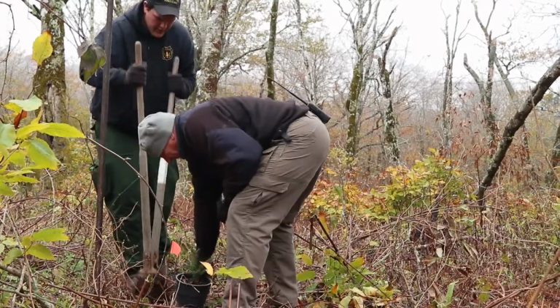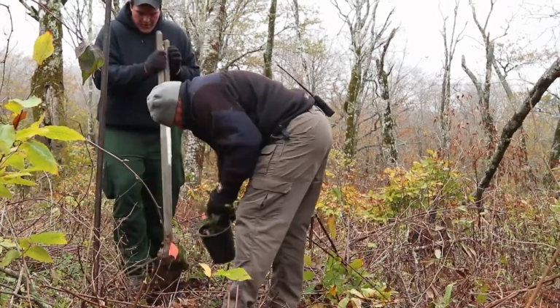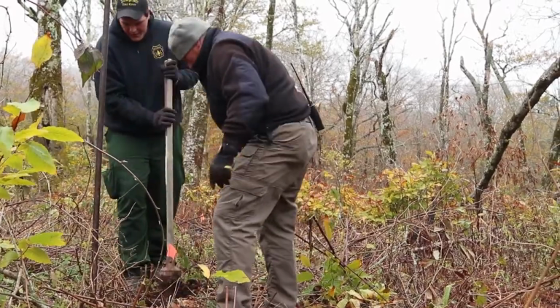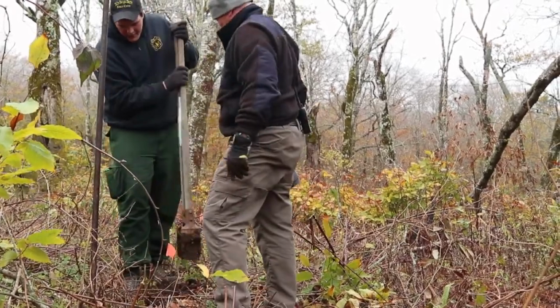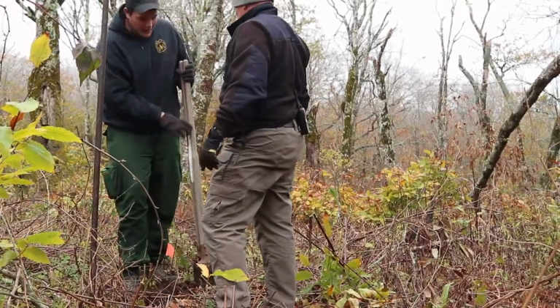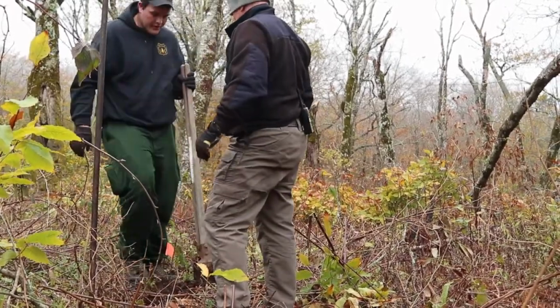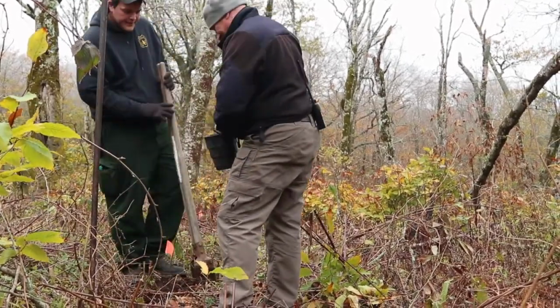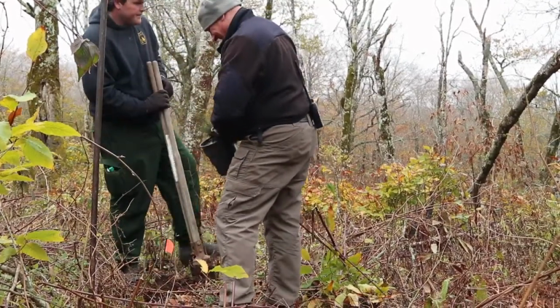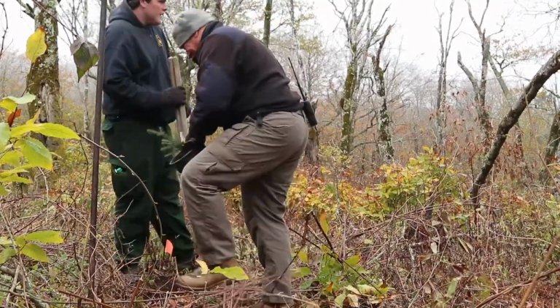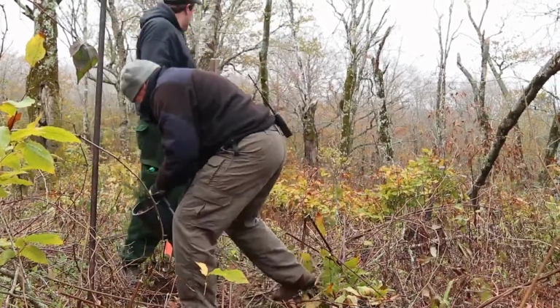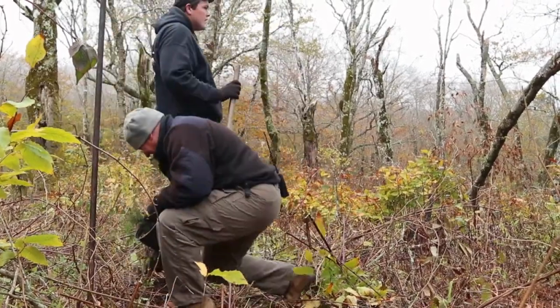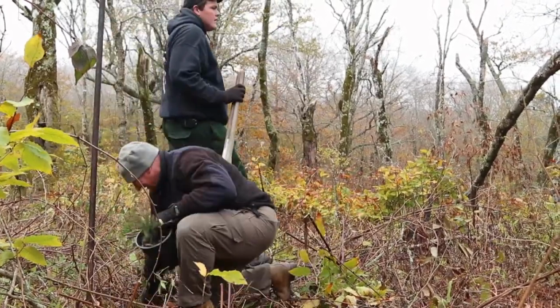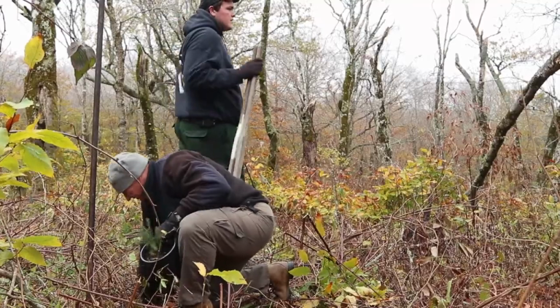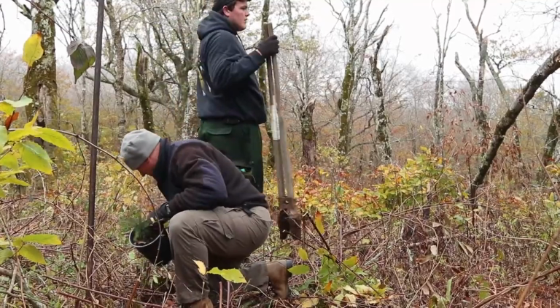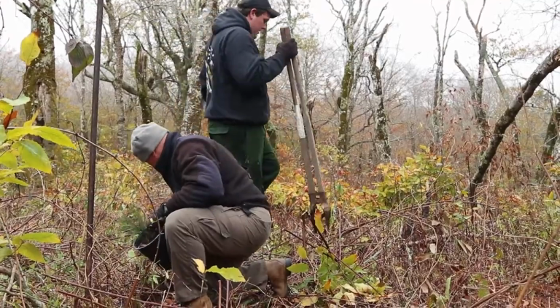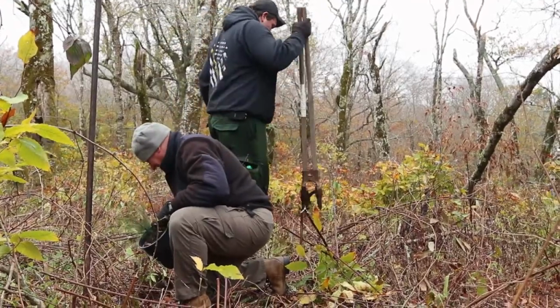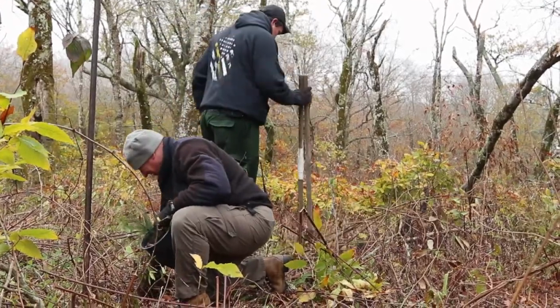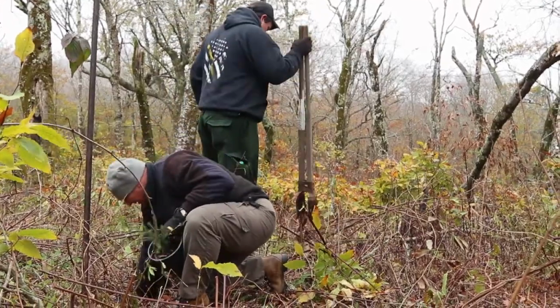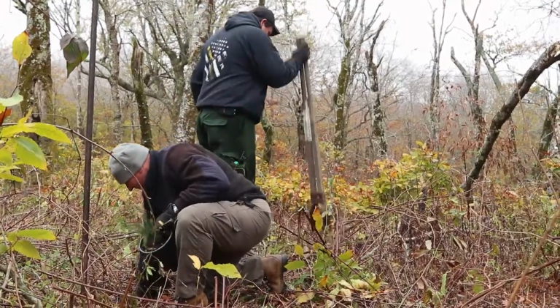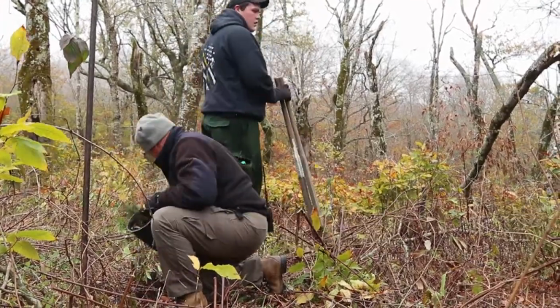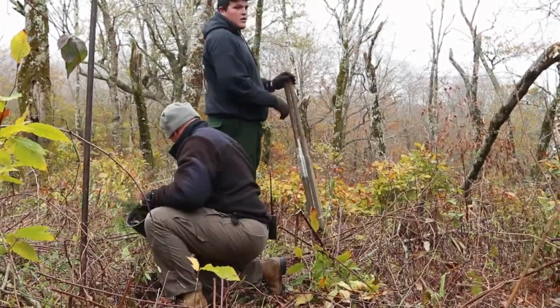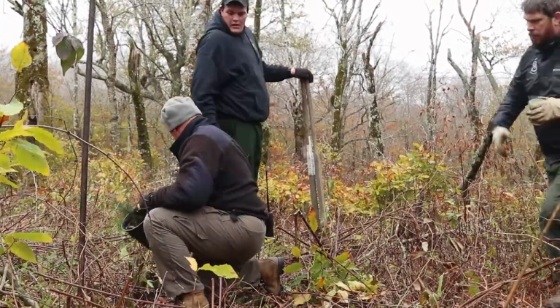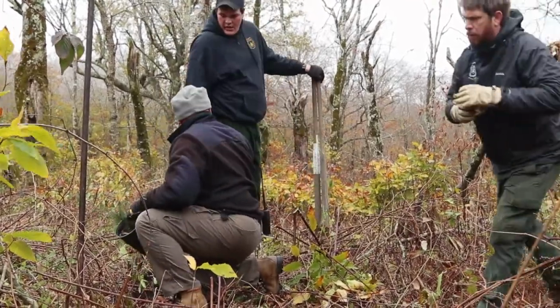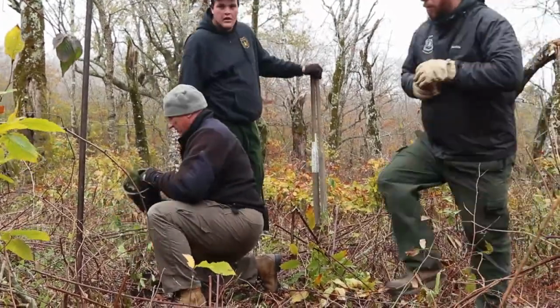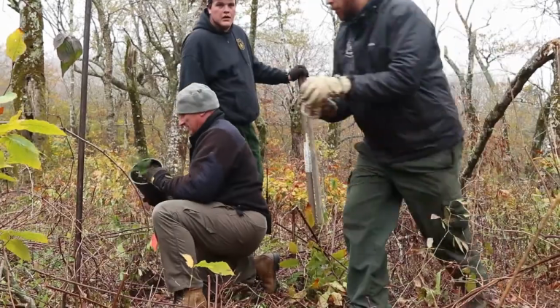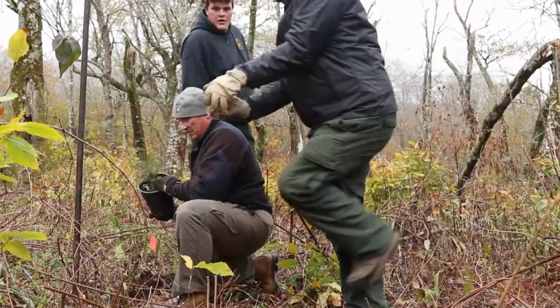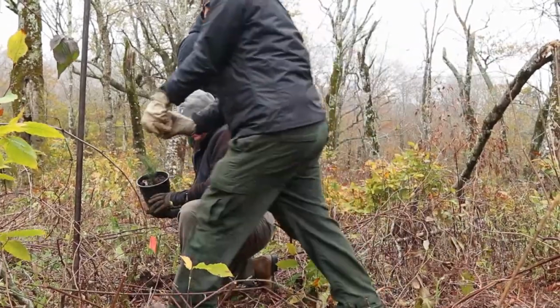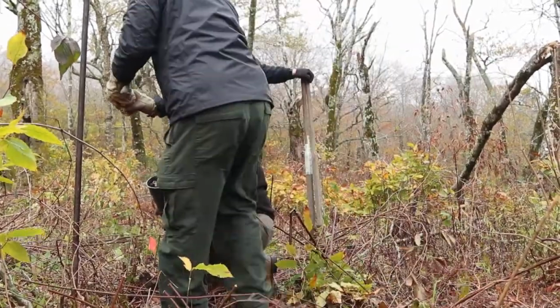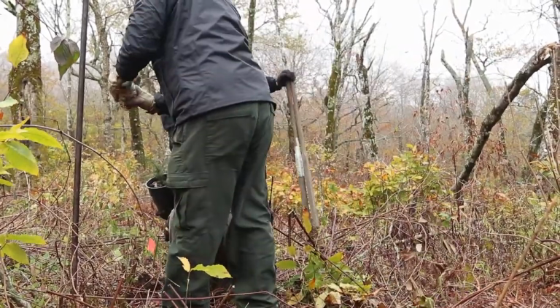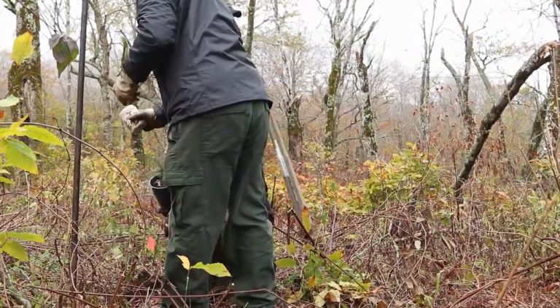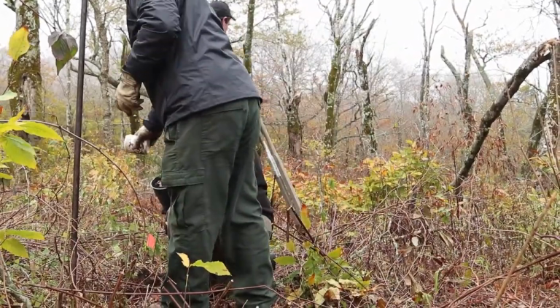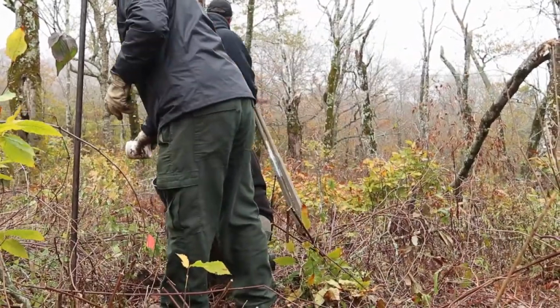We have a bunch of folks here from different agencies putting spruce in the ground. To me, it feels like one step forward in recovering the flying squirrel, and especially in helping this population in the Unicoi Mountains.